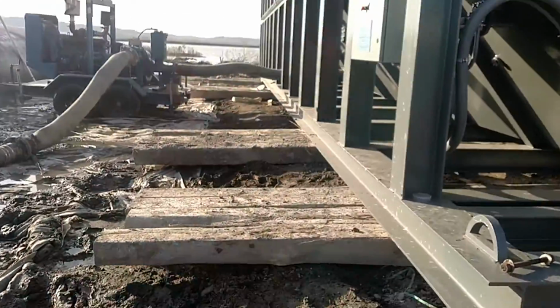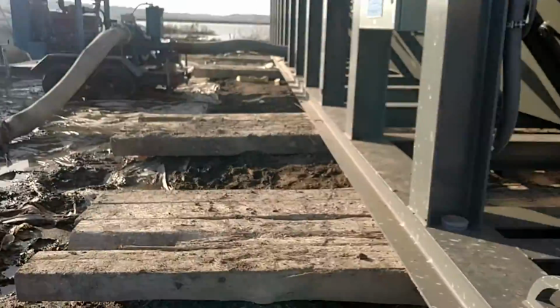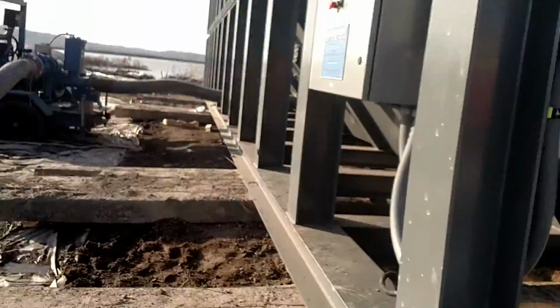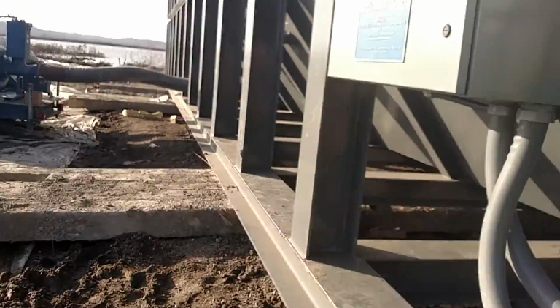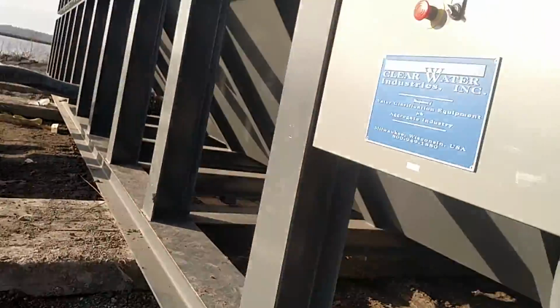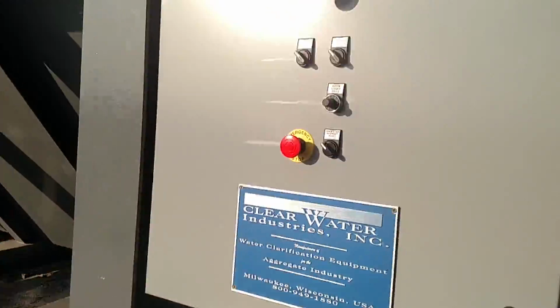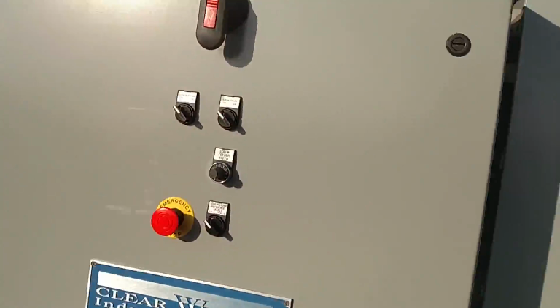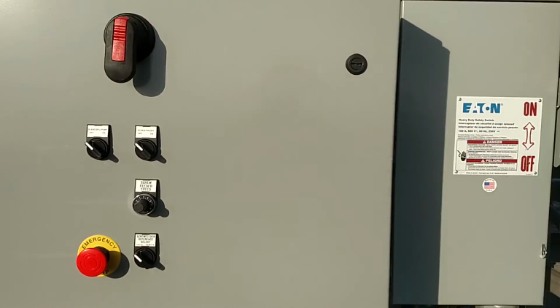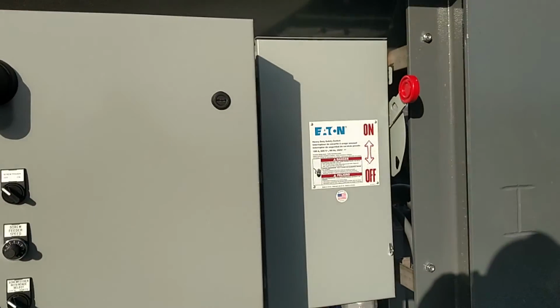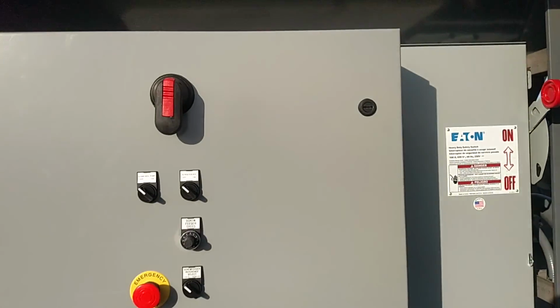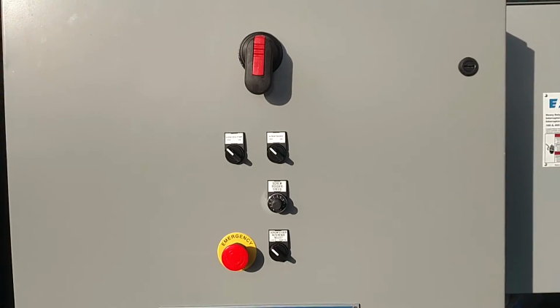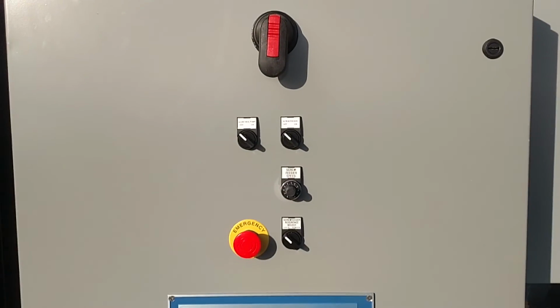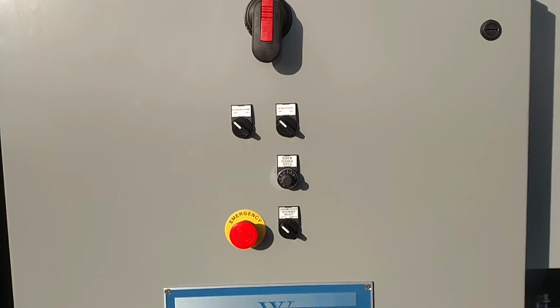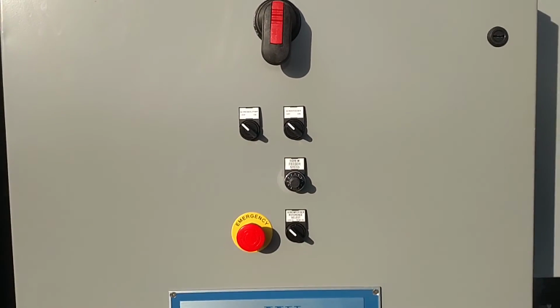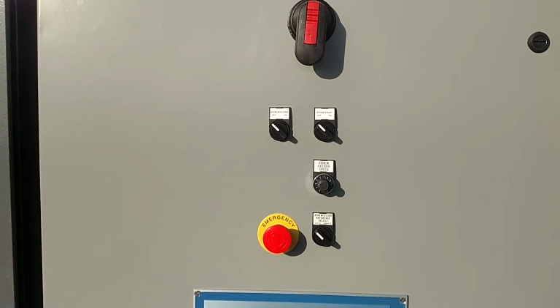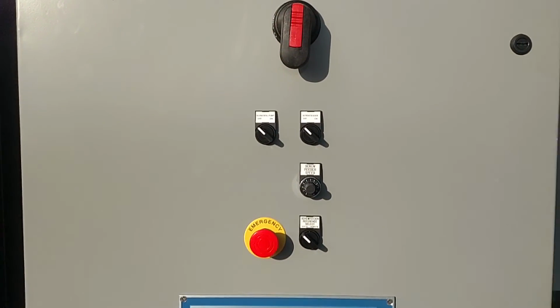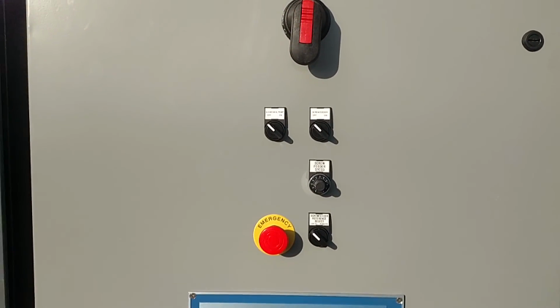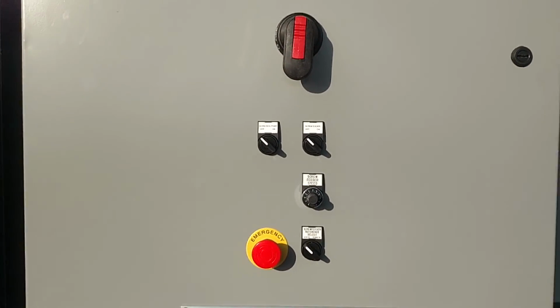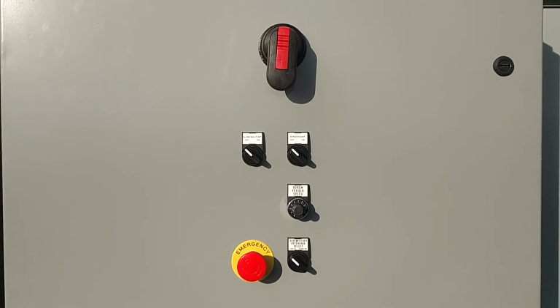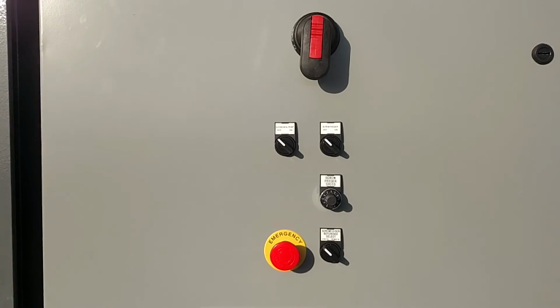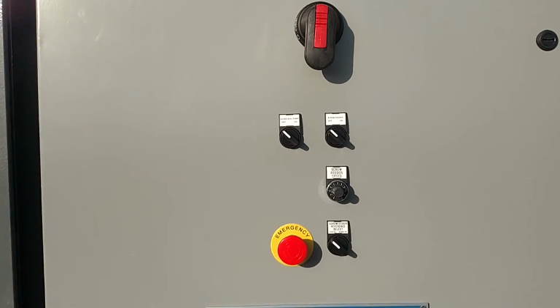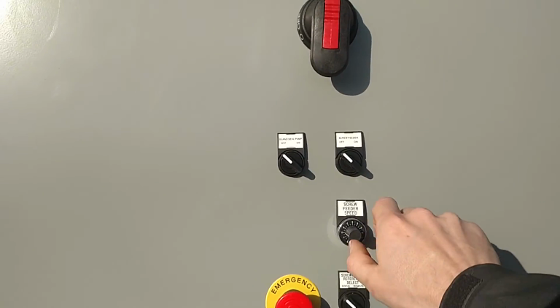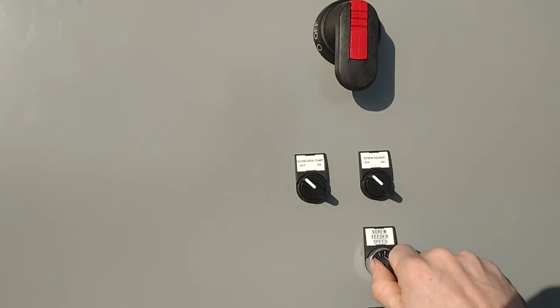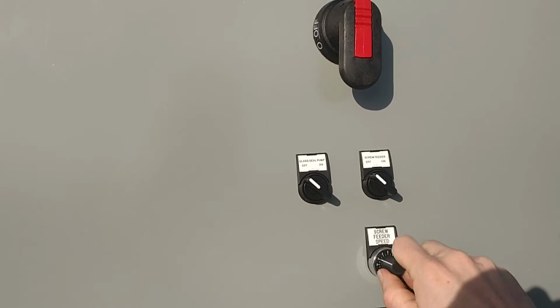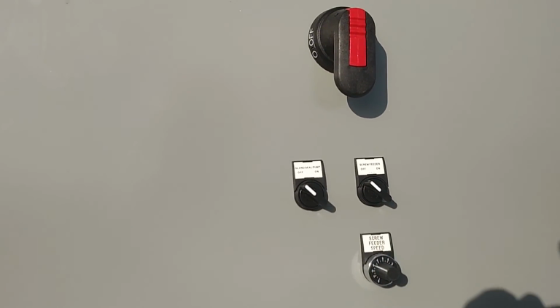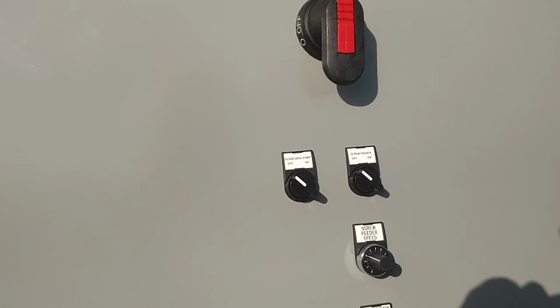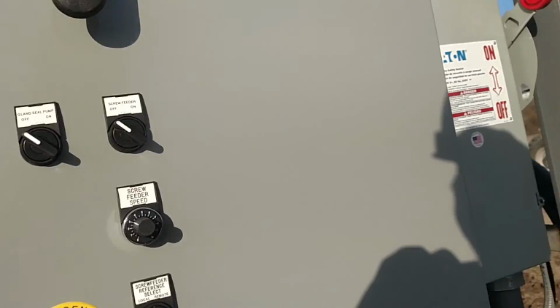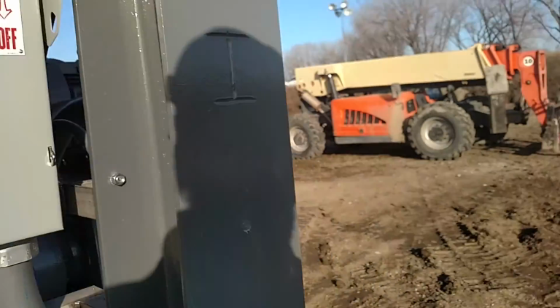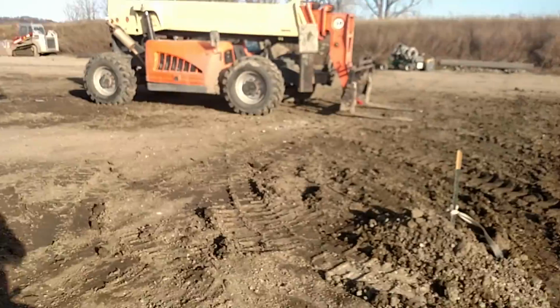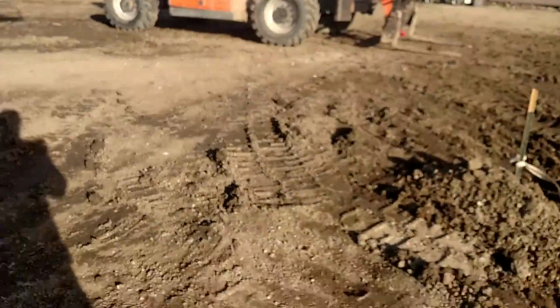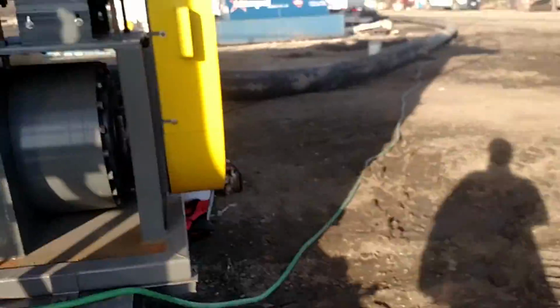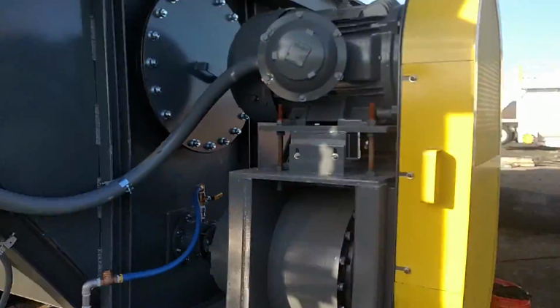We've got a very simple control panel here with a disconnect for our screw auger and our gland seal pump. The screw is on a VFD with local and remote speed selection for a 4 to 20 milliamp signal.